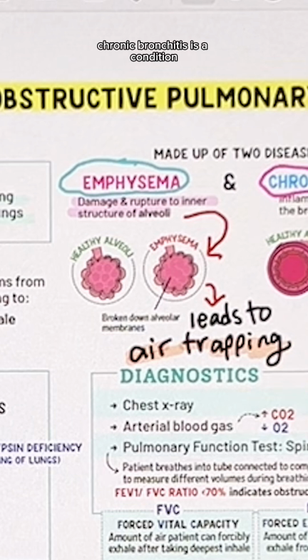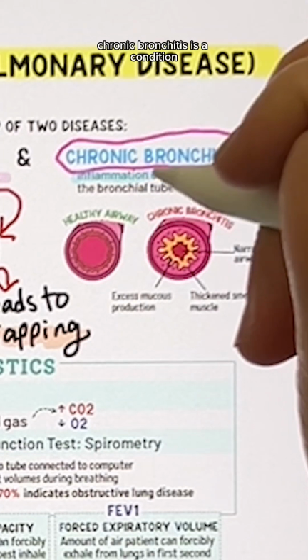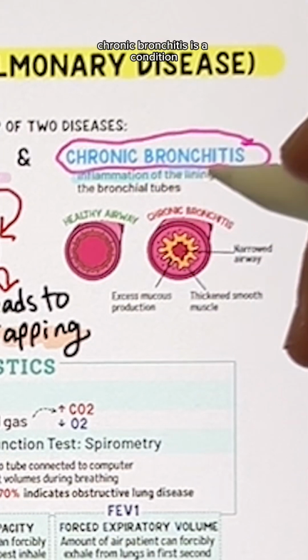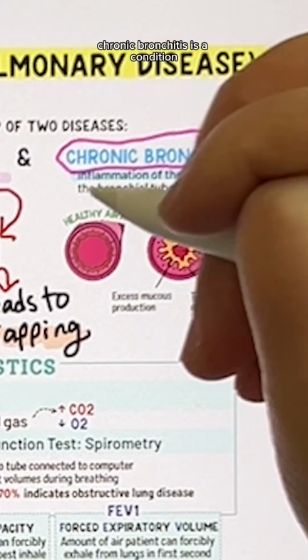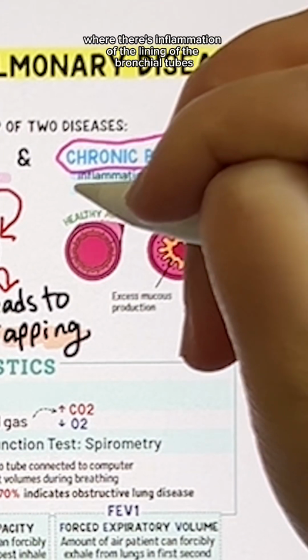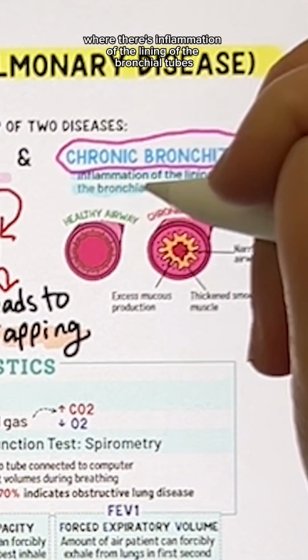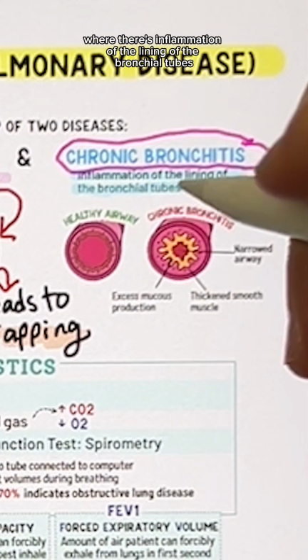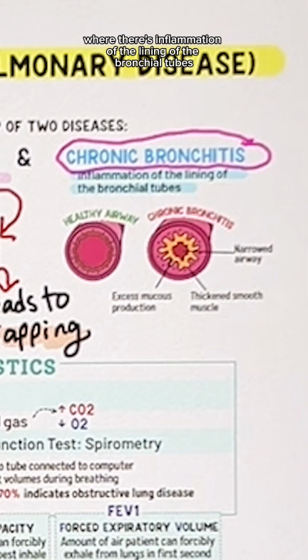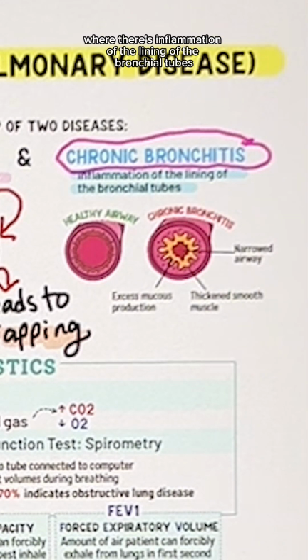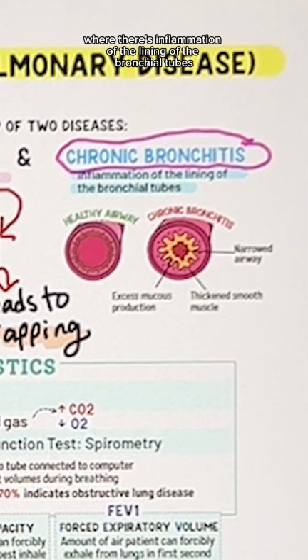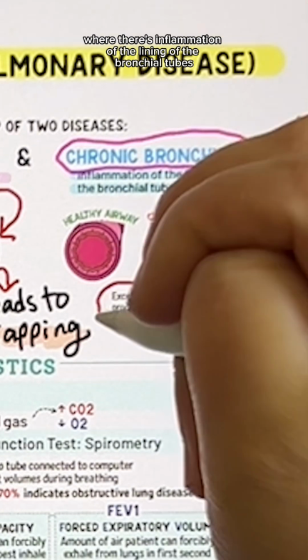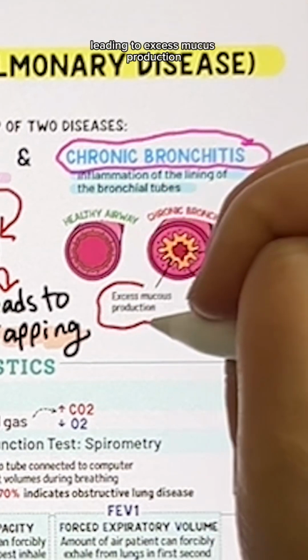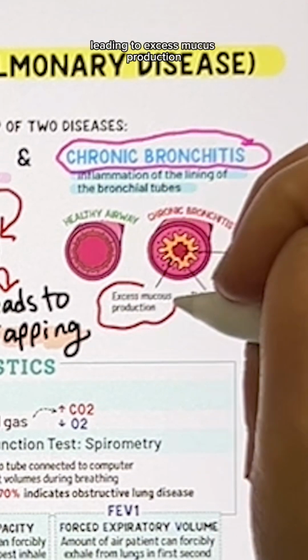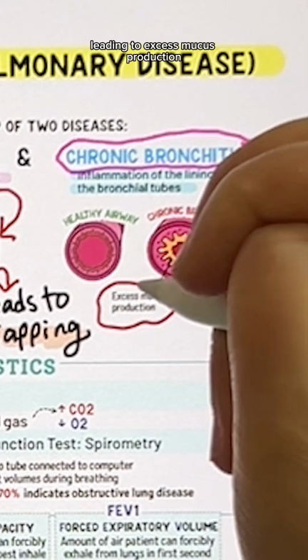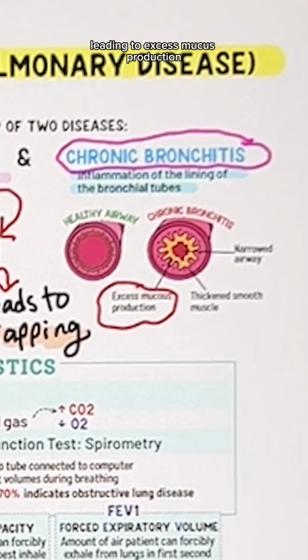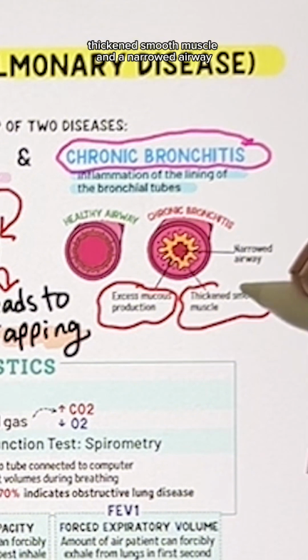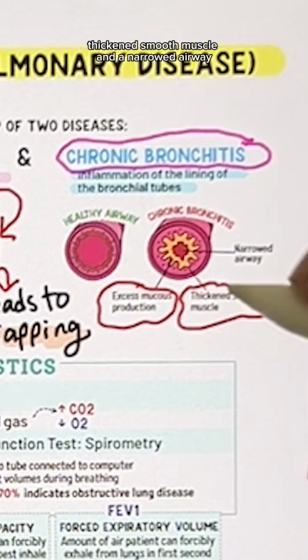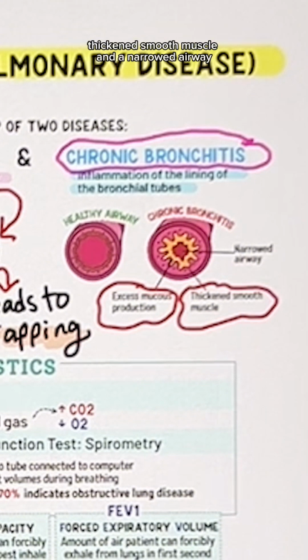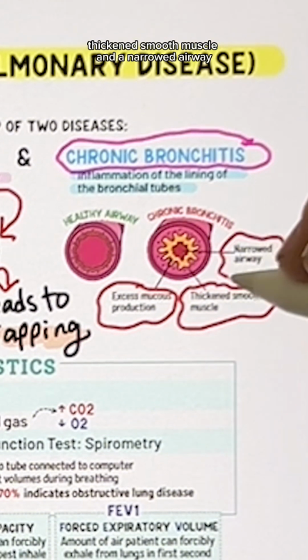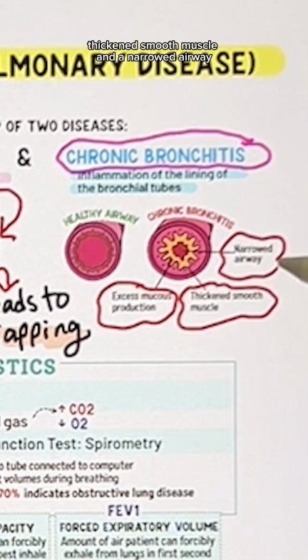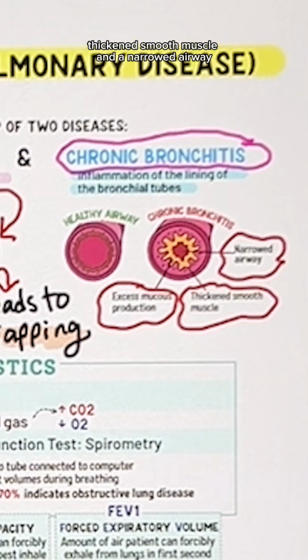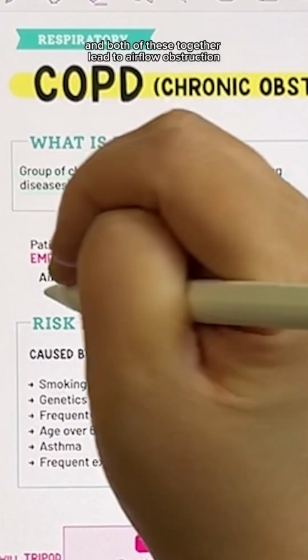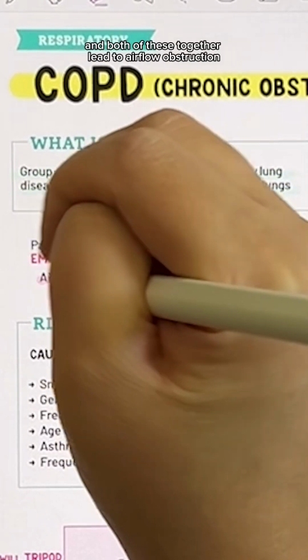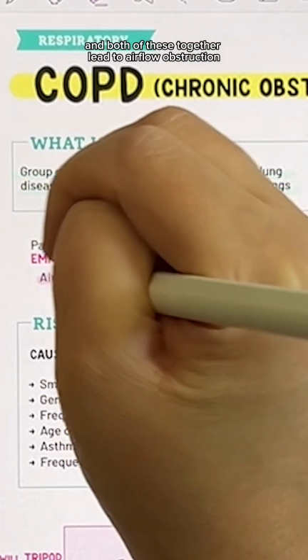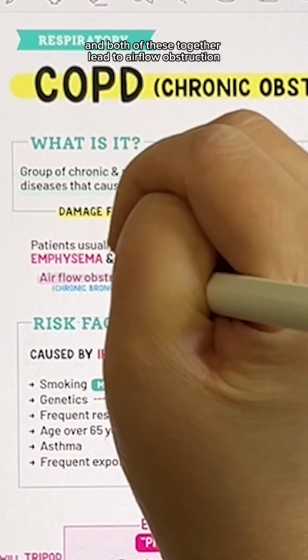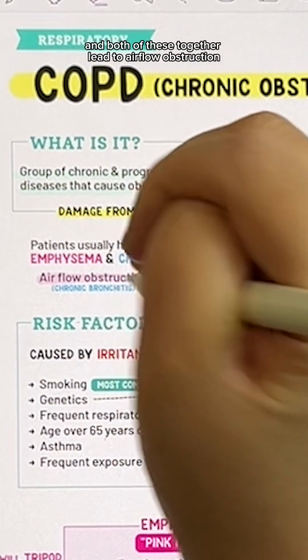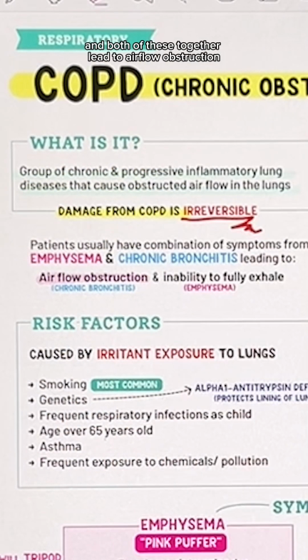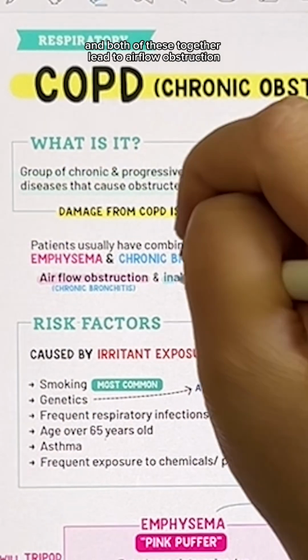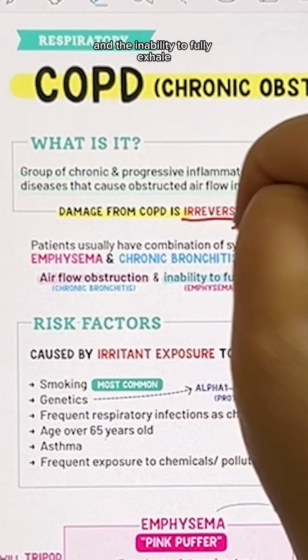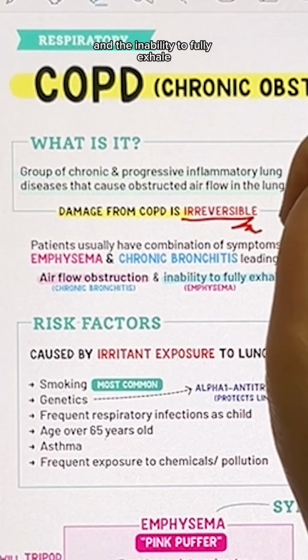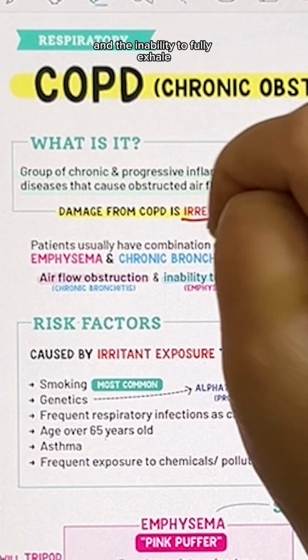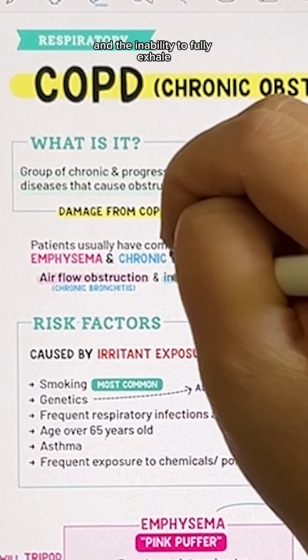Chronic bronchitis is a condition where there's inflammation of the lining of the bronchial tubes, leading to excess mucus production, thickened smooth muscle, and a narrowed airway. Both of these together lead to airflow obstruction and the inability to fully exhale.